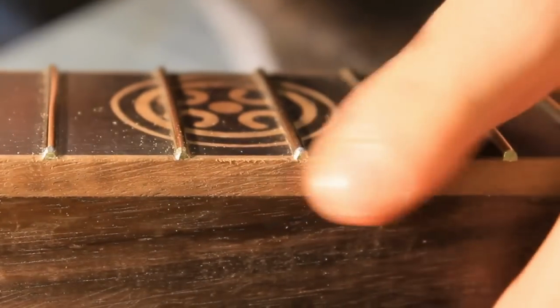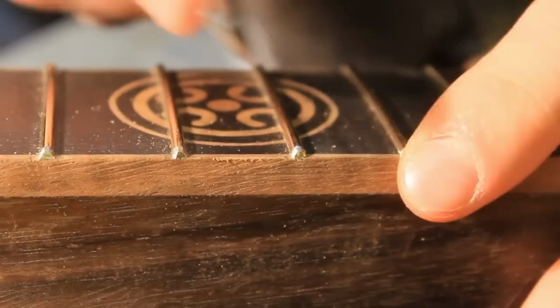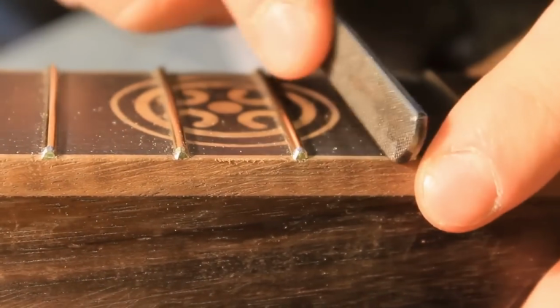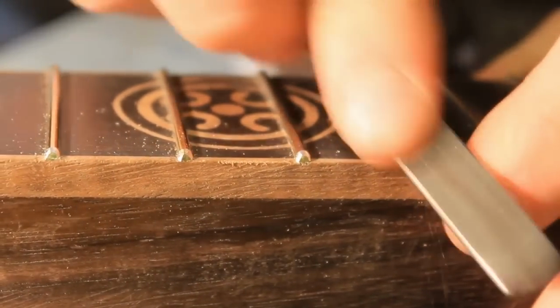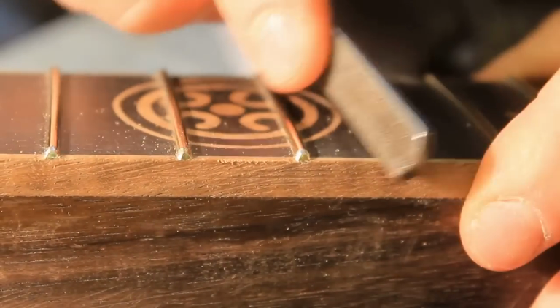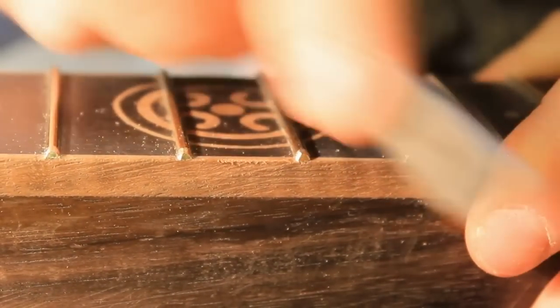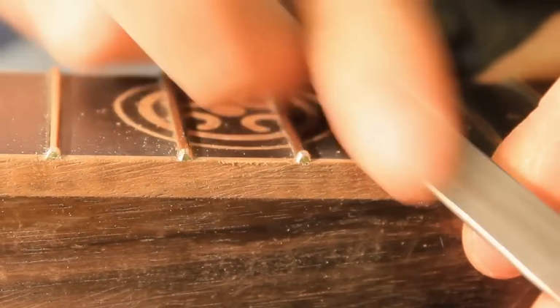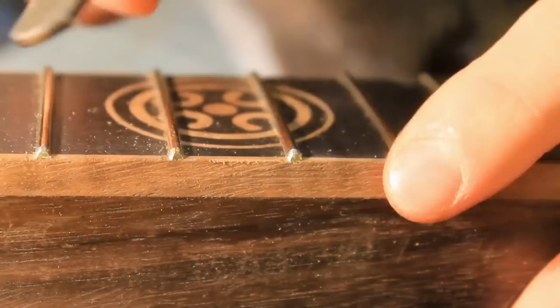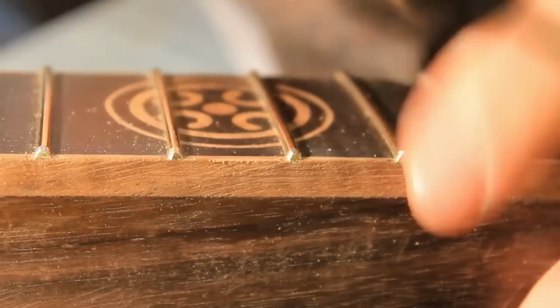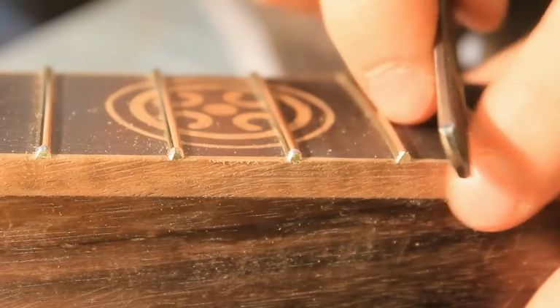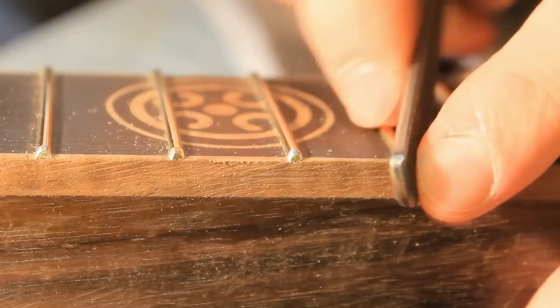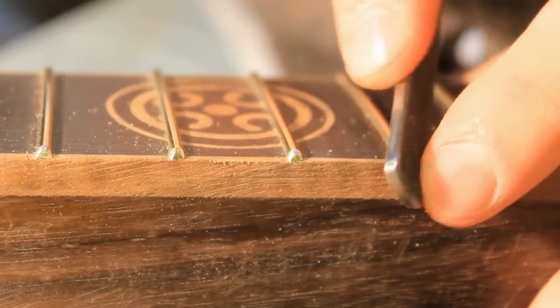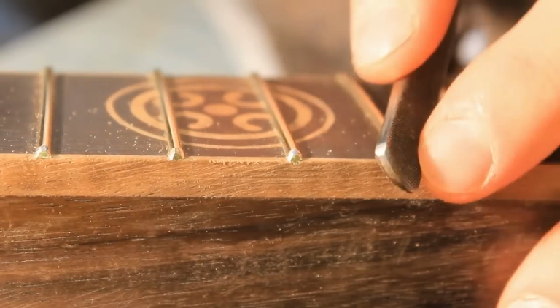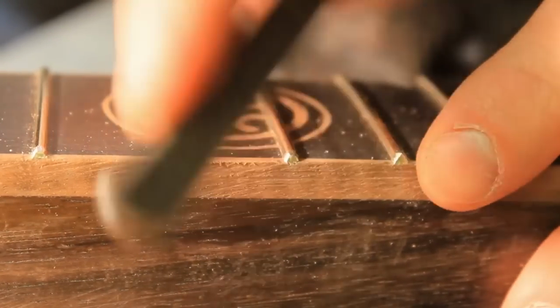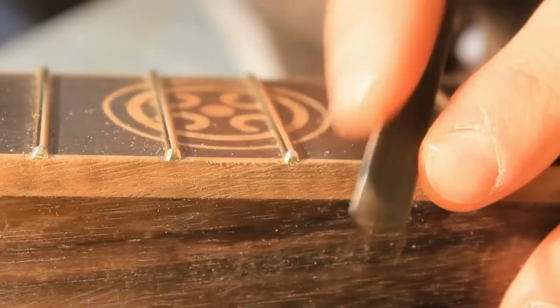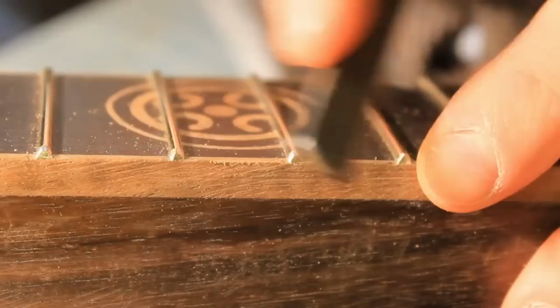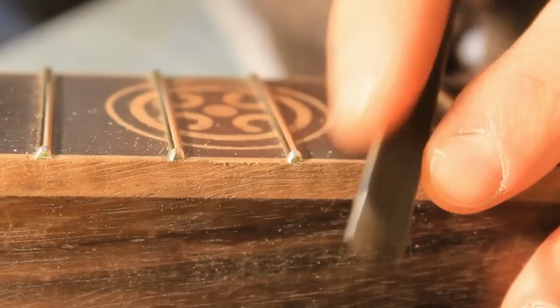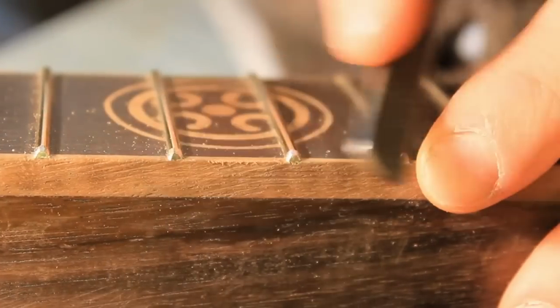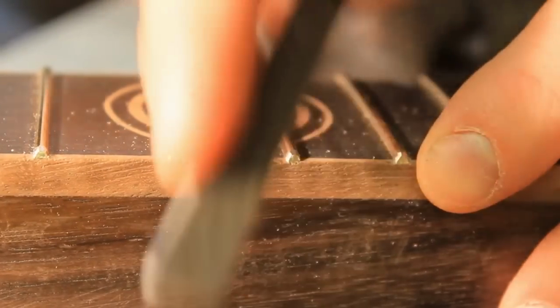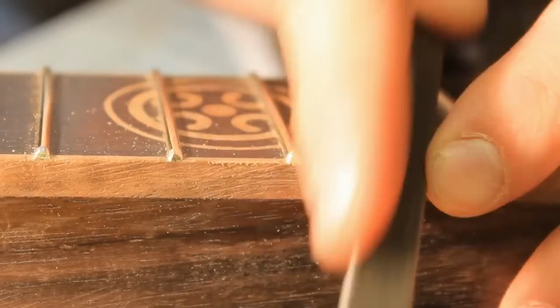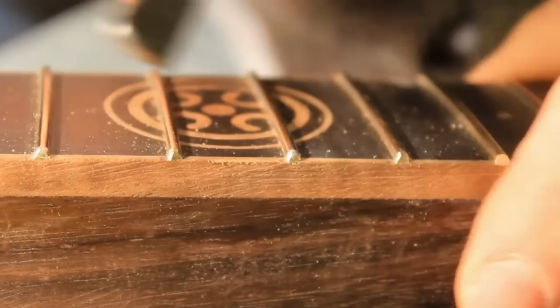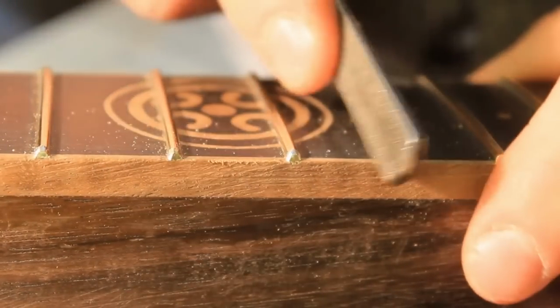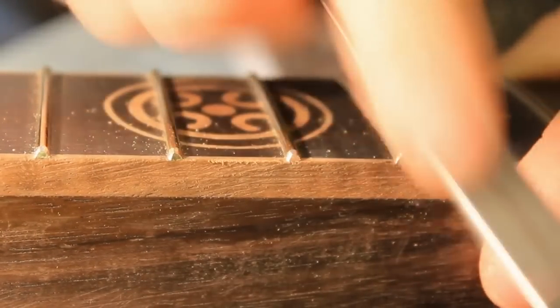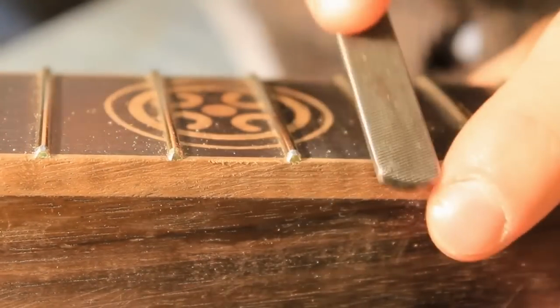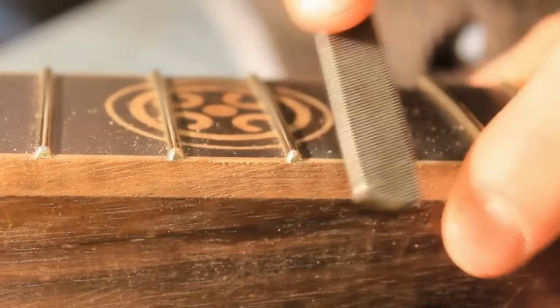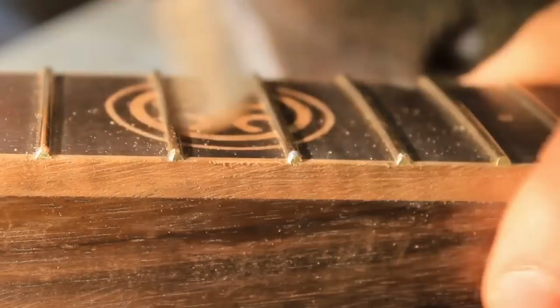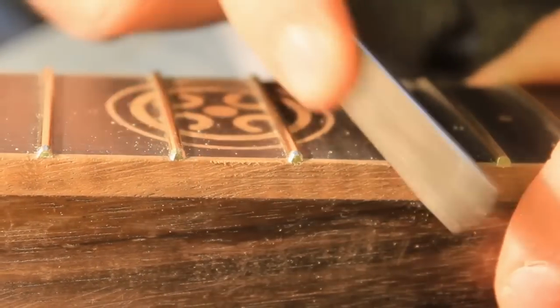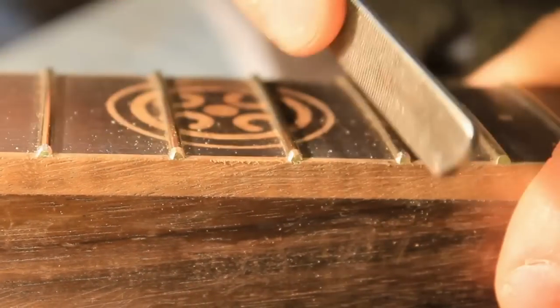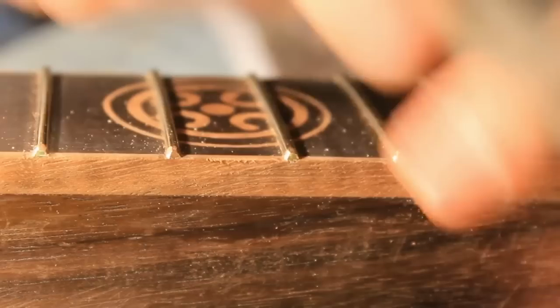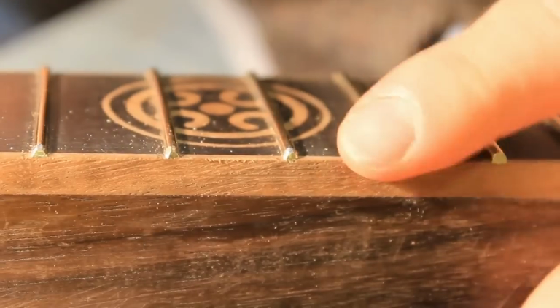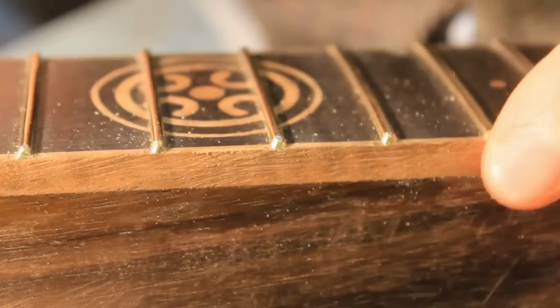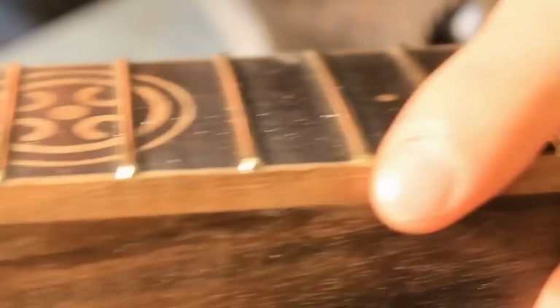I'm using my finger here as the reference for where I am, so that I don't cut into the binding too much.